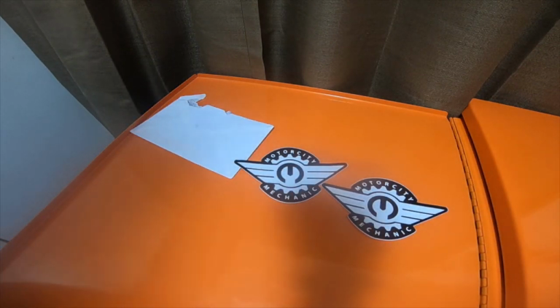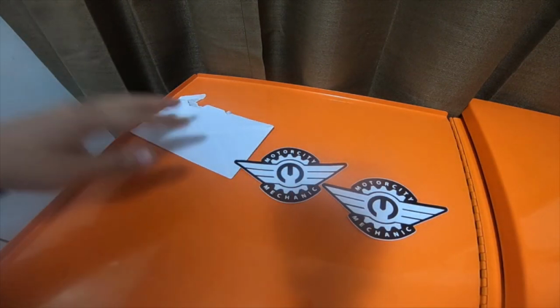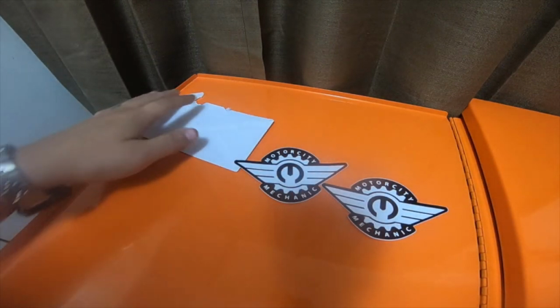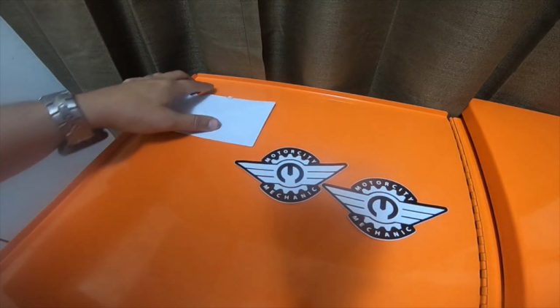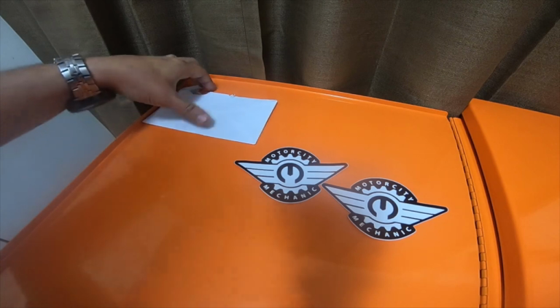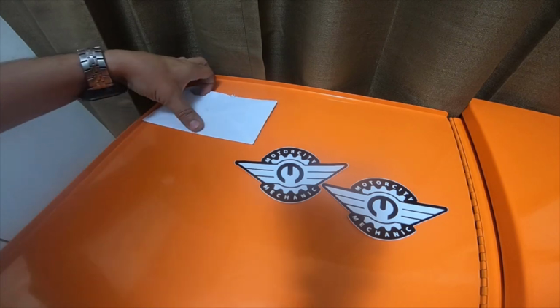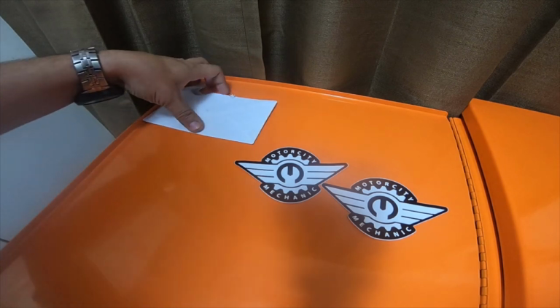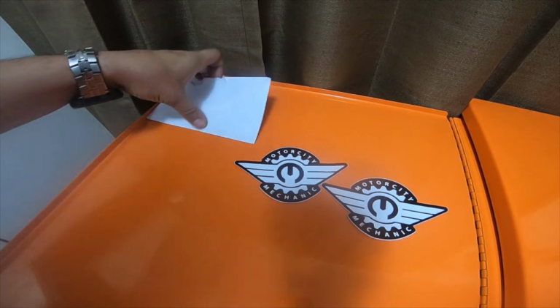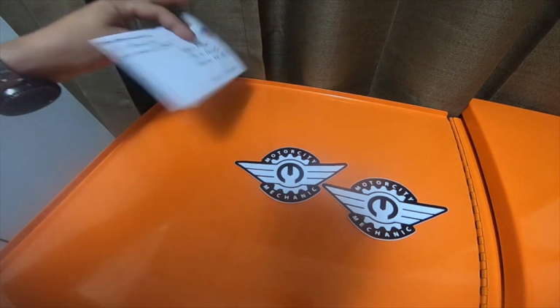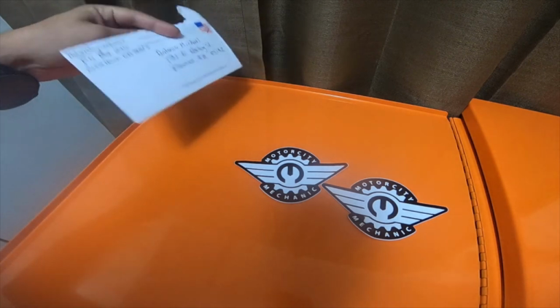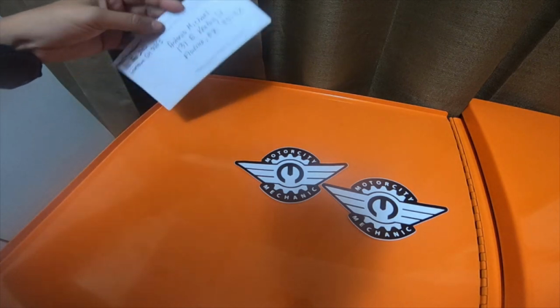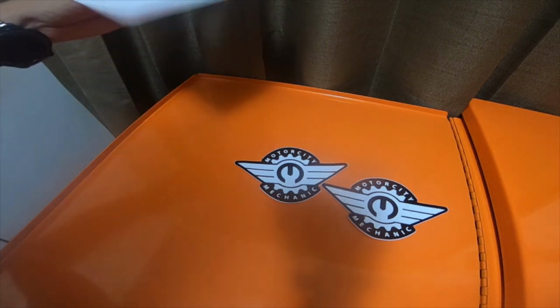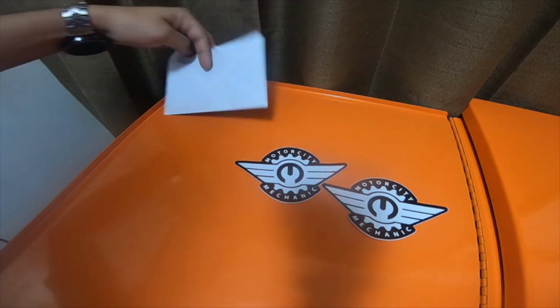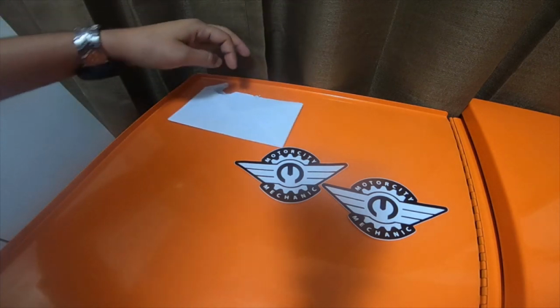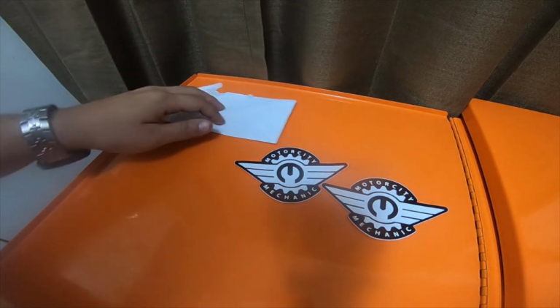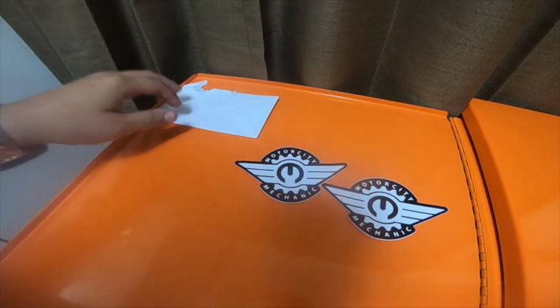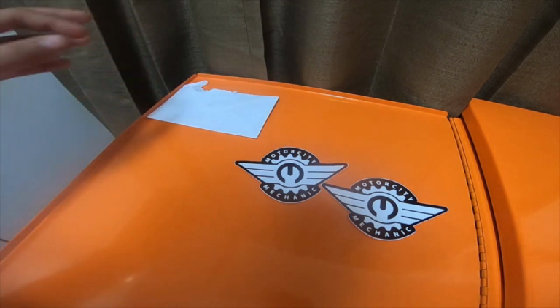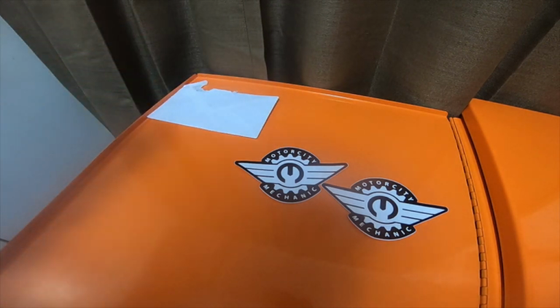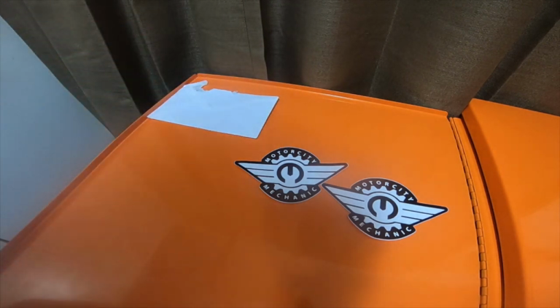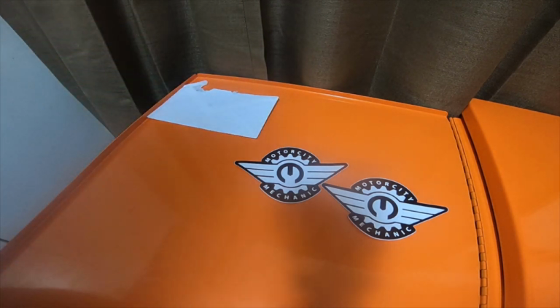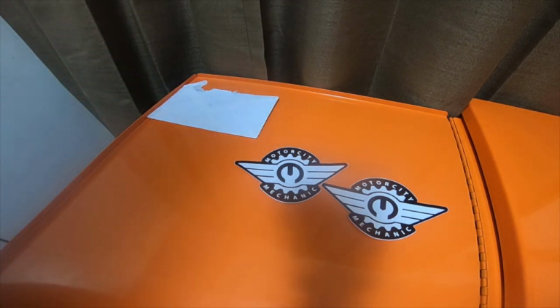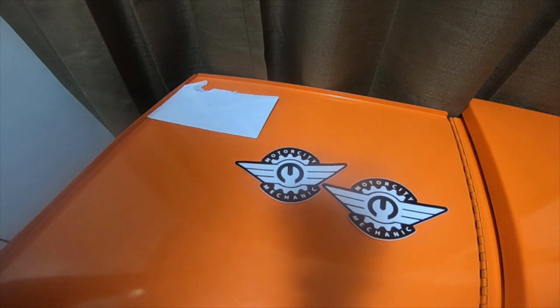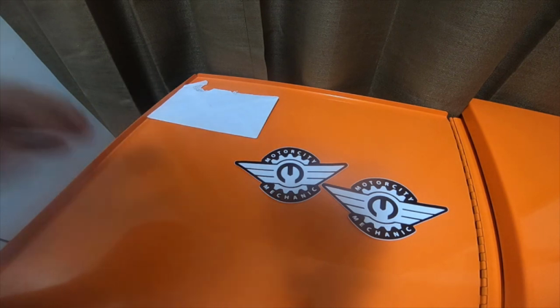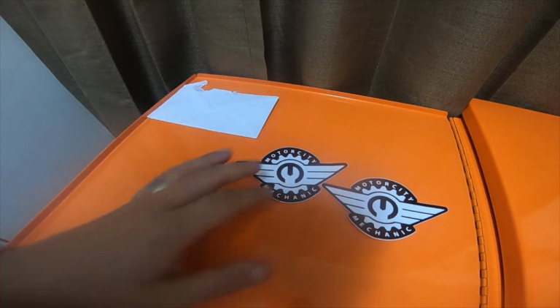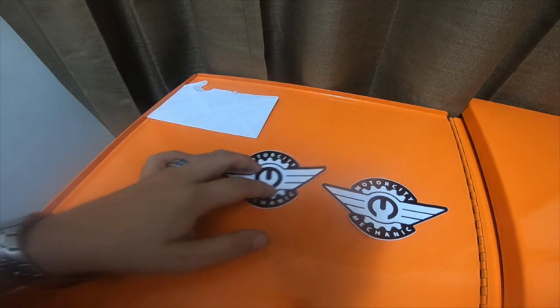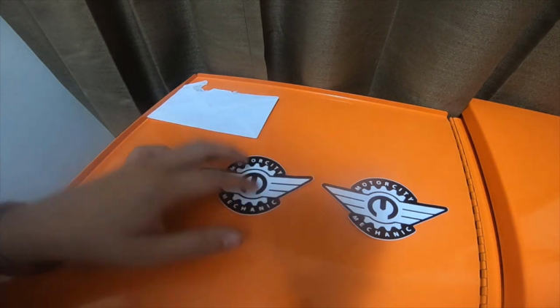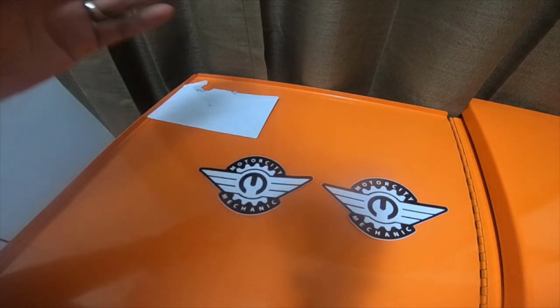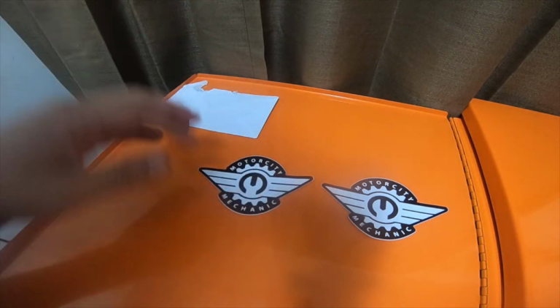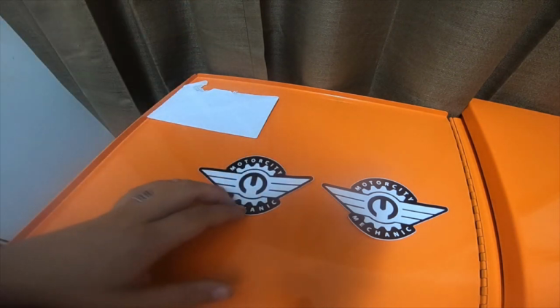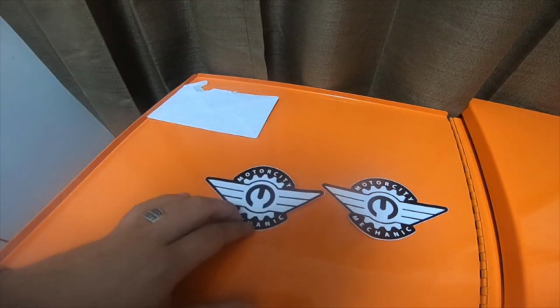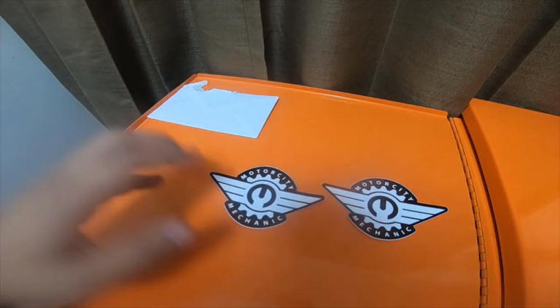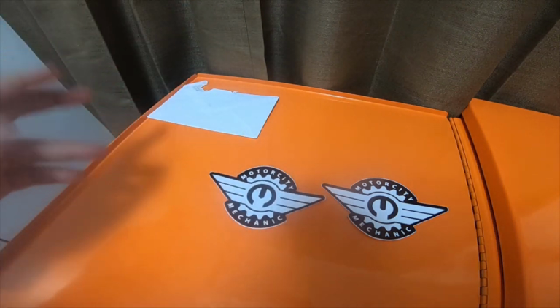I sent him a message on Instagram, and he stated that he would send me some stickers when he got some. He had just ordered a batch, and they're here.